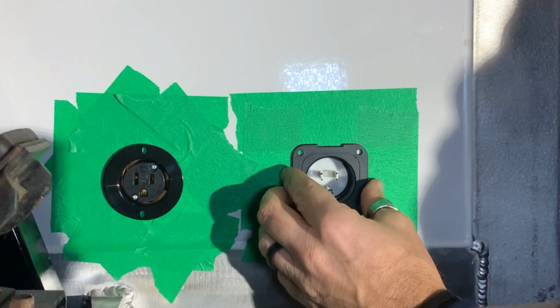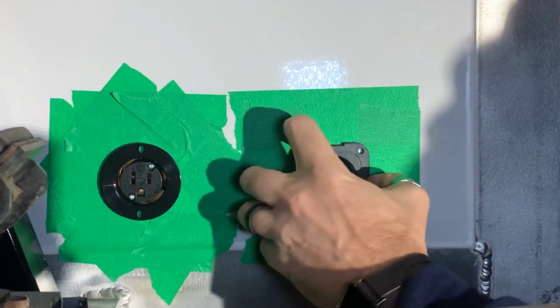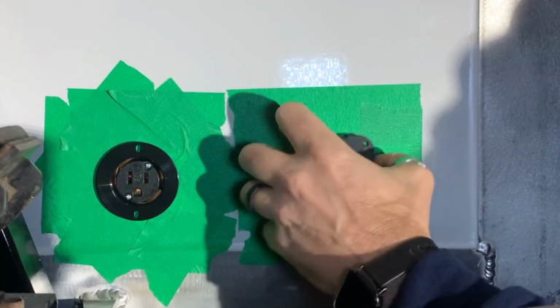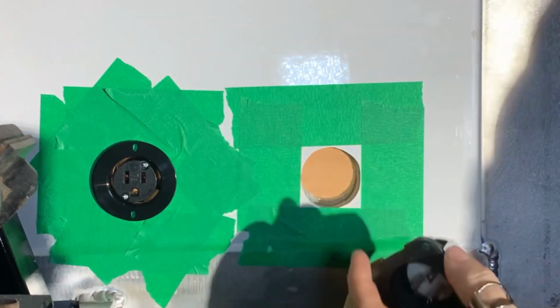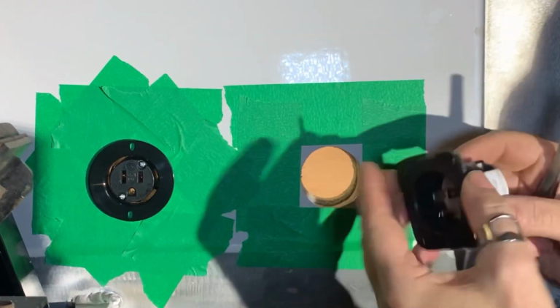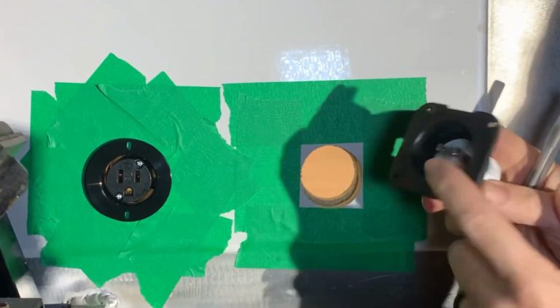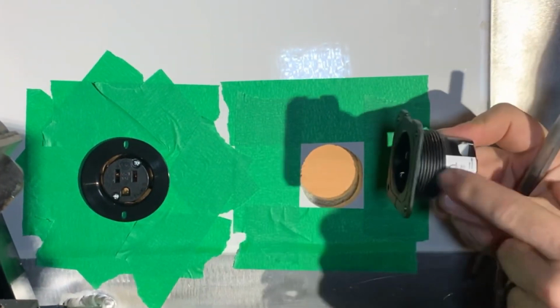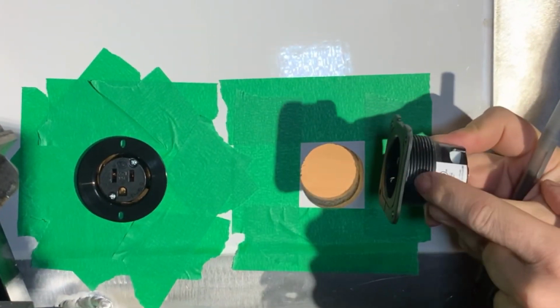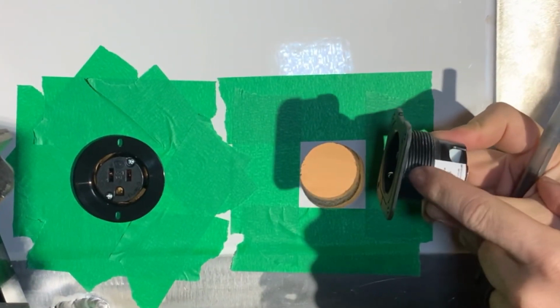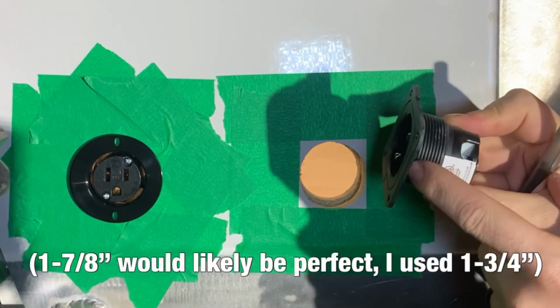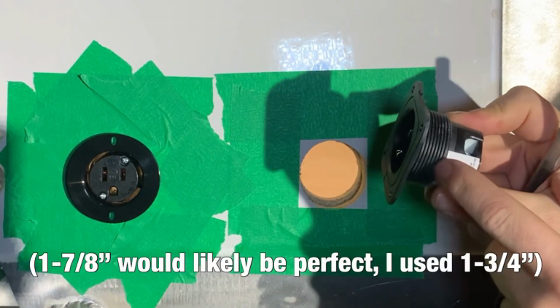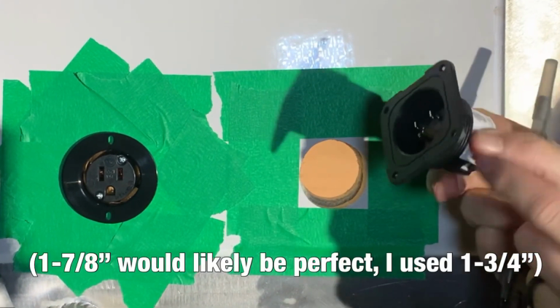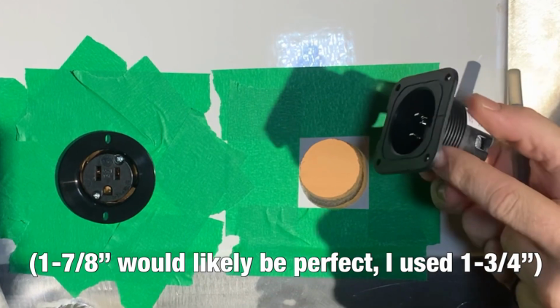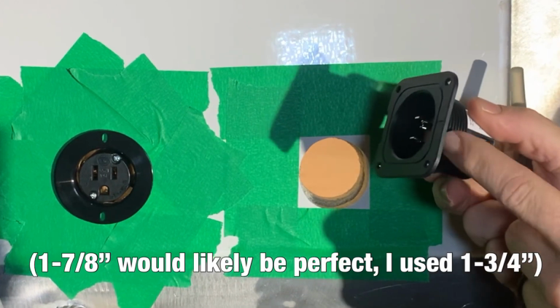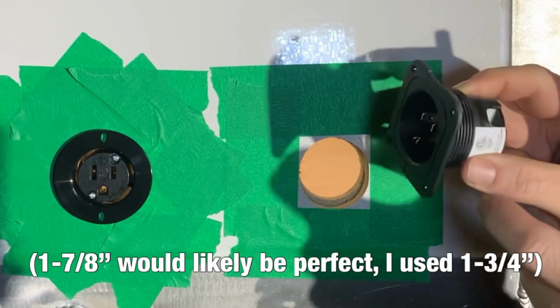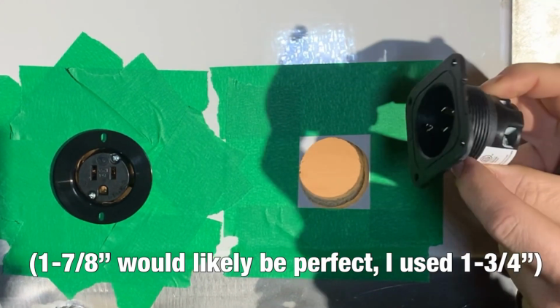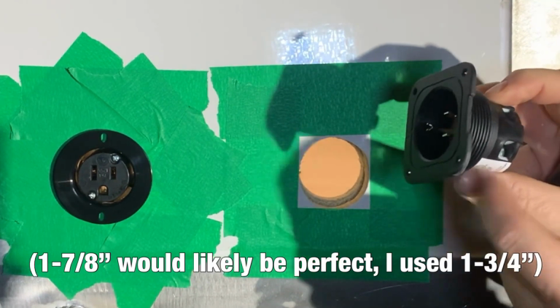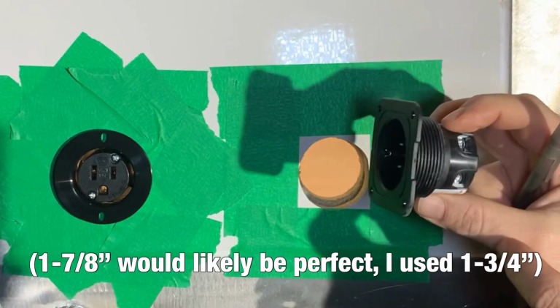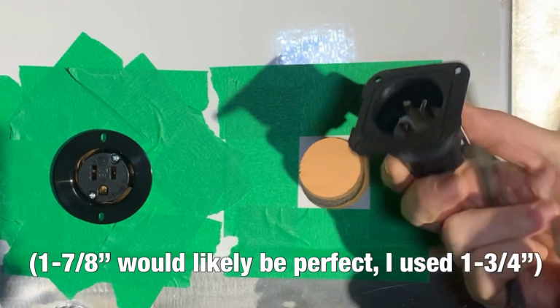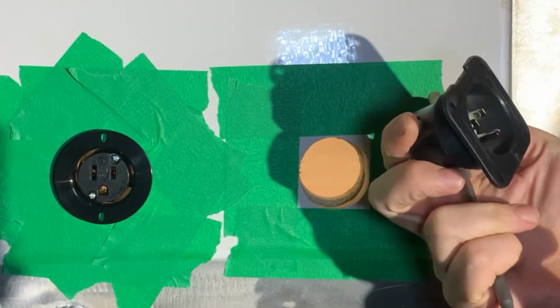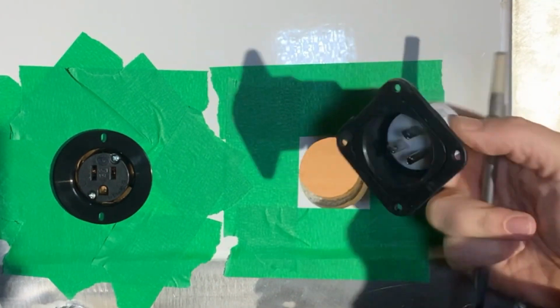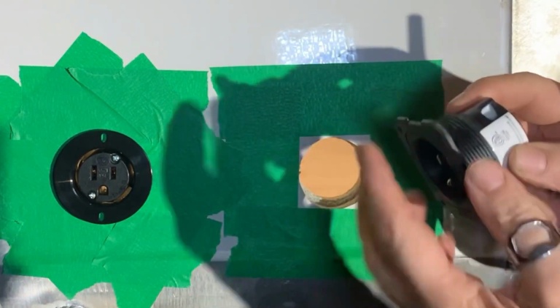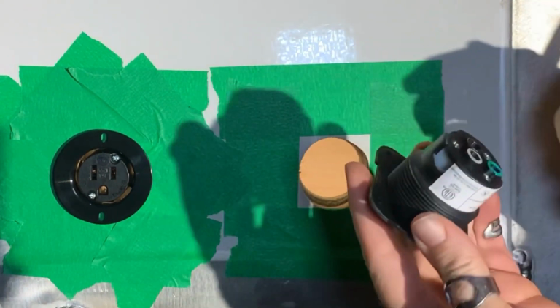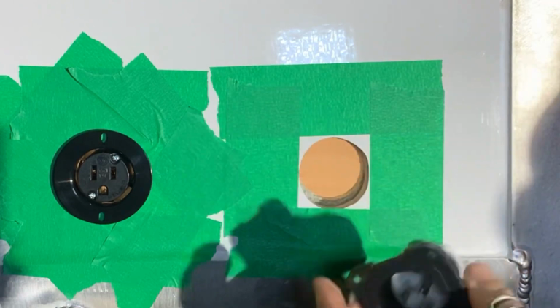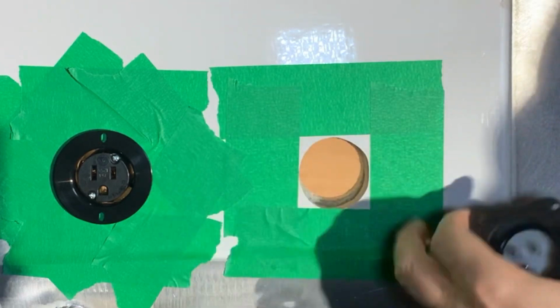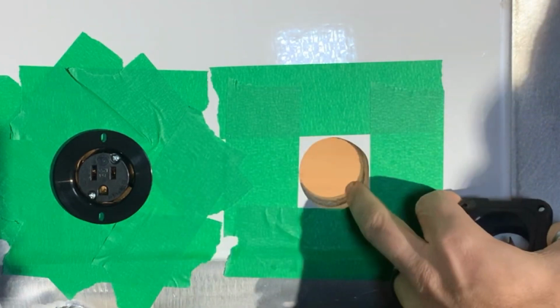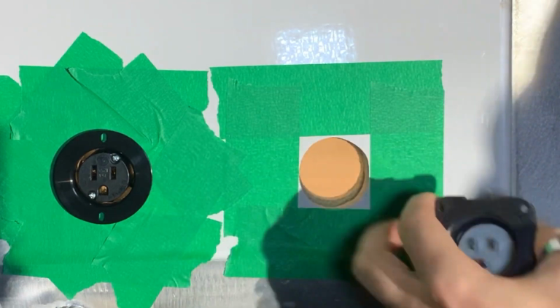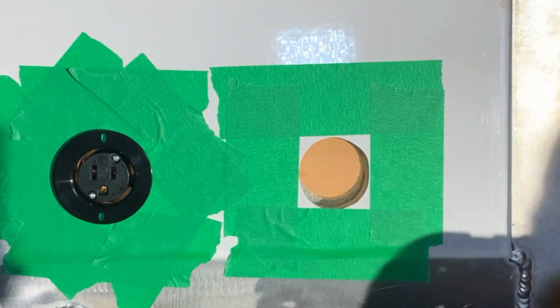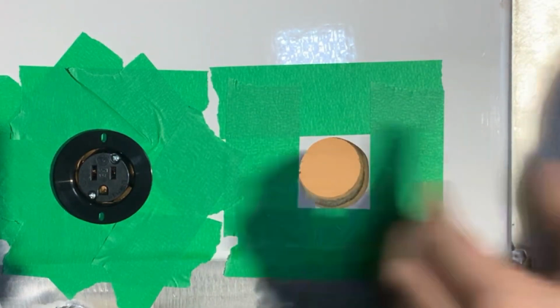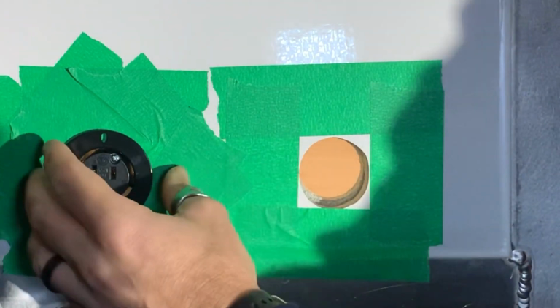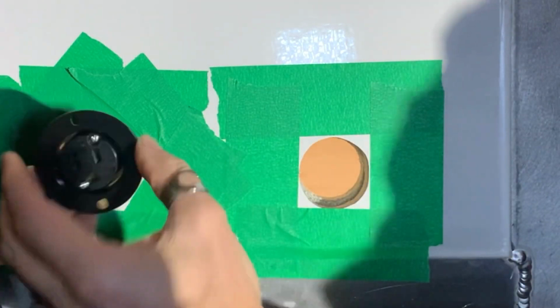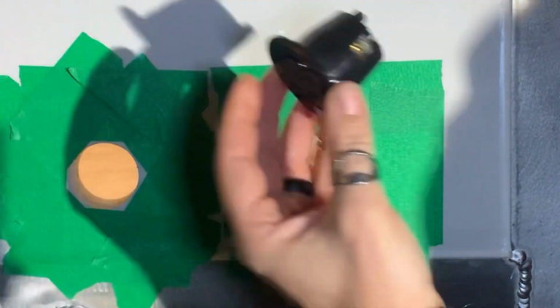I did have to open up the hole for the inlet - the inch and seven-eighths wasn't quite big enough for this threaded portion. I'm not quite sure why there's a threaded portion since it didn't come with a nut, but either way, I opened it up just a little bit. The outlet hole was fine - it fits right in.